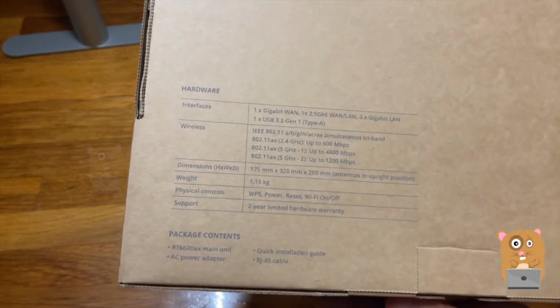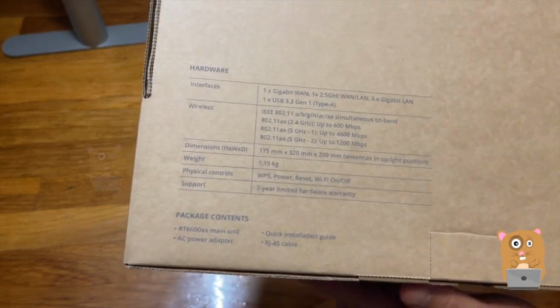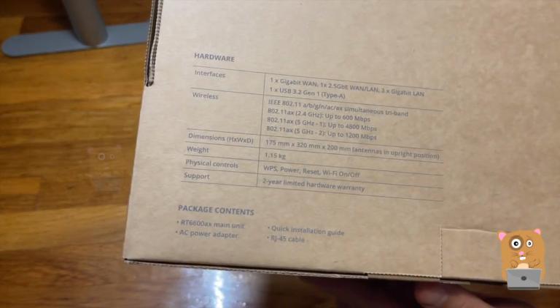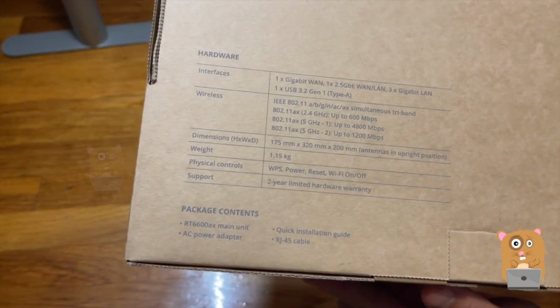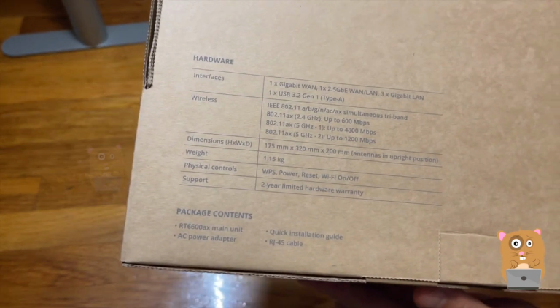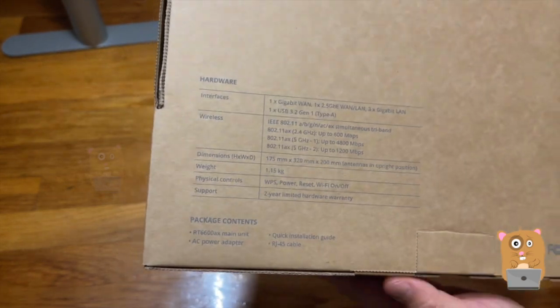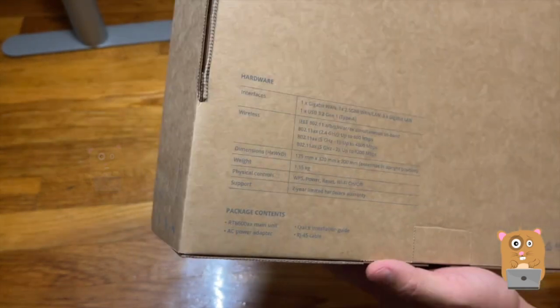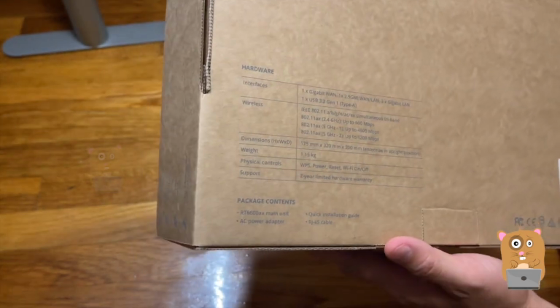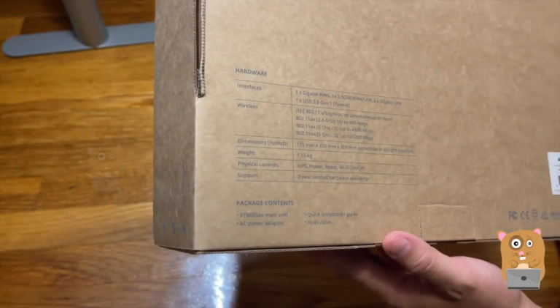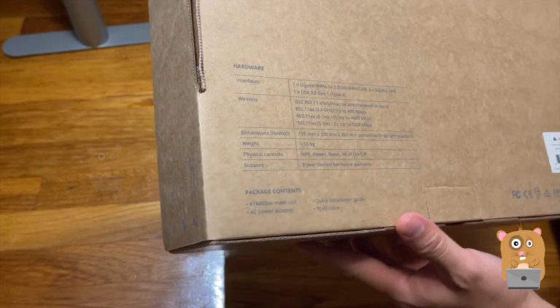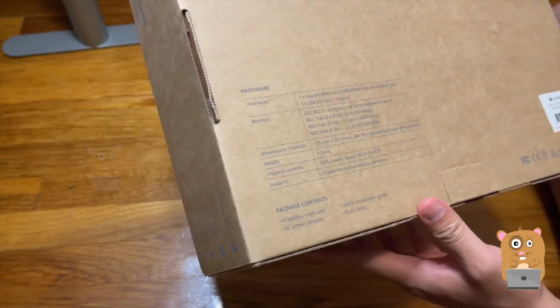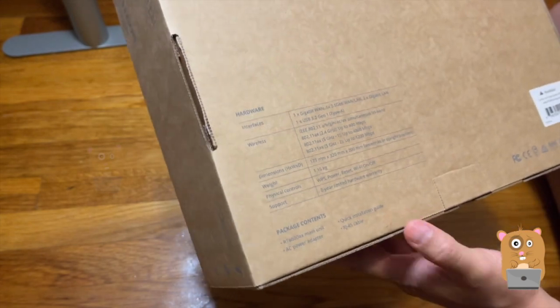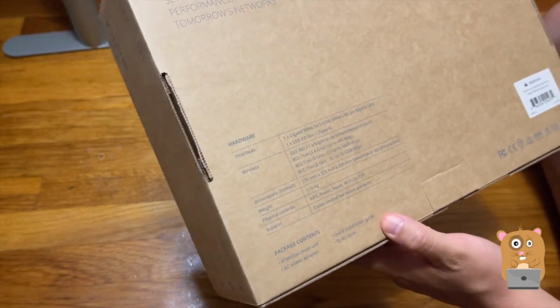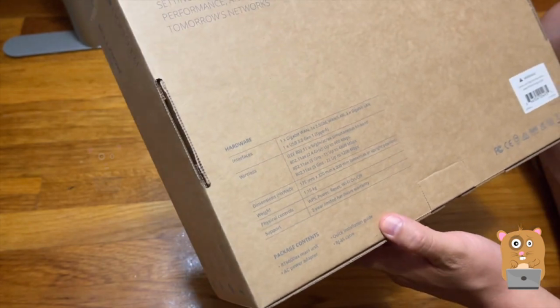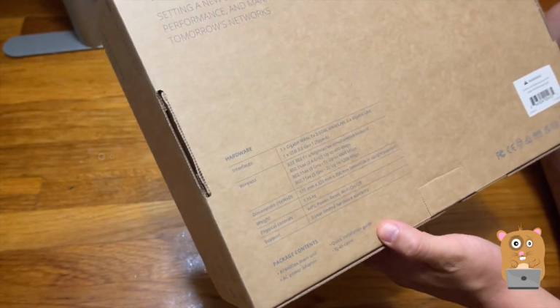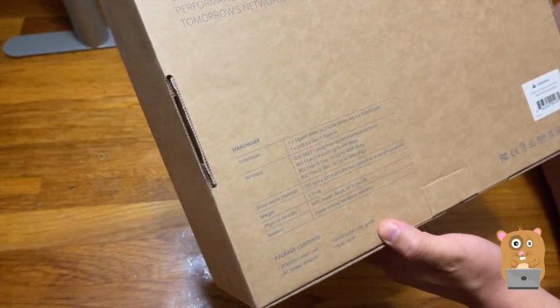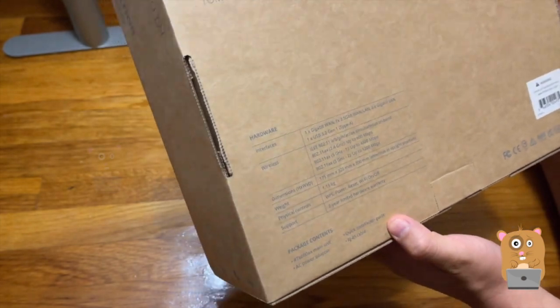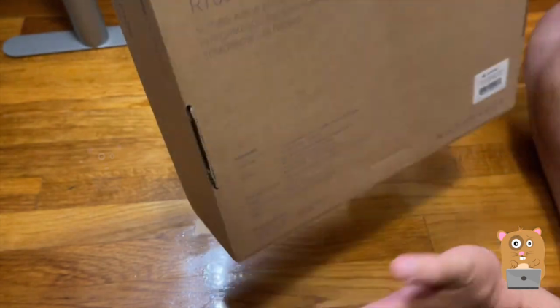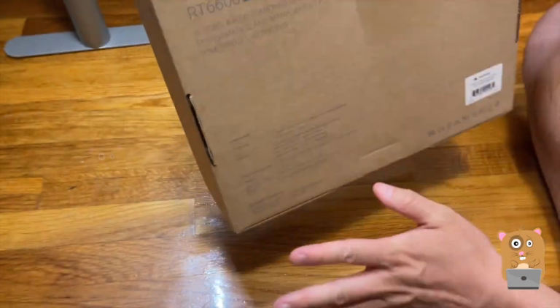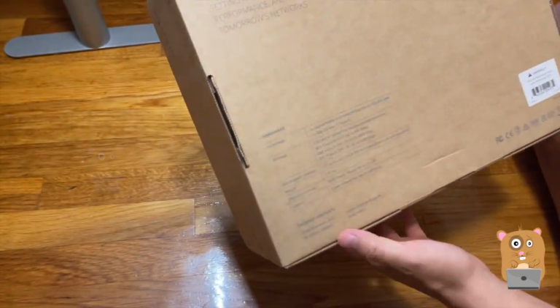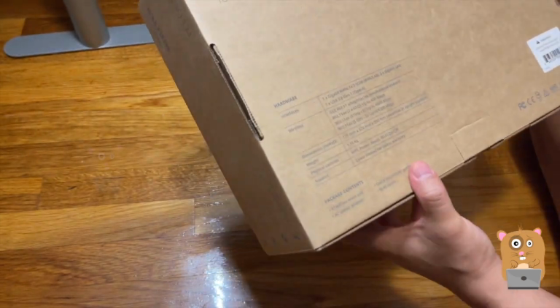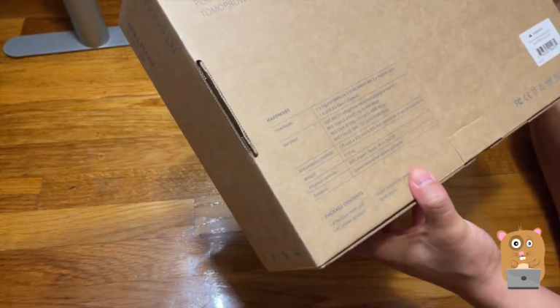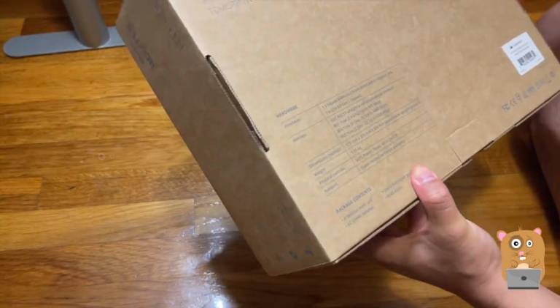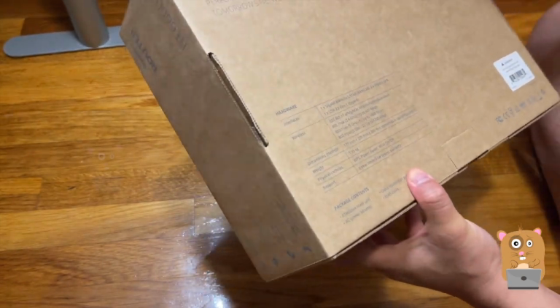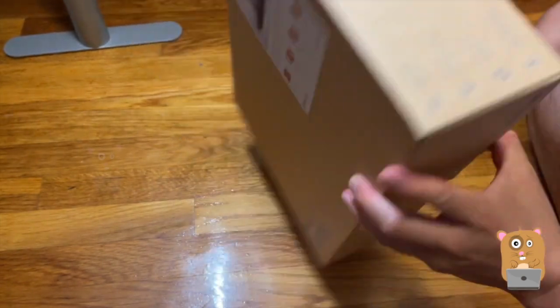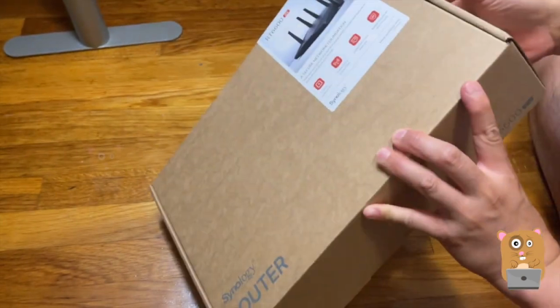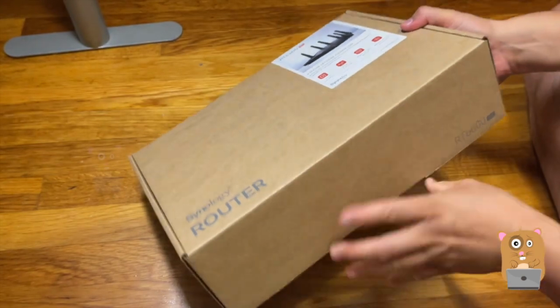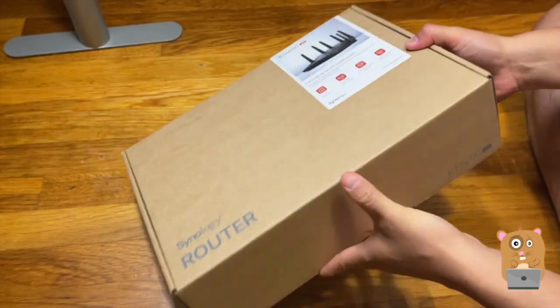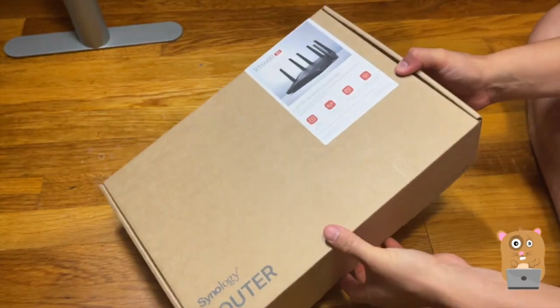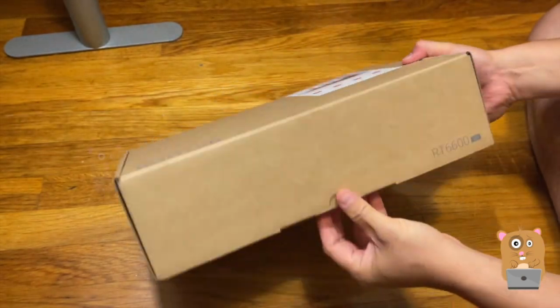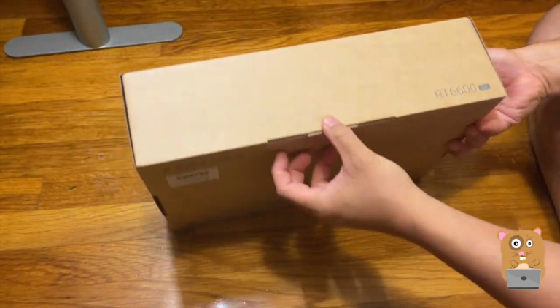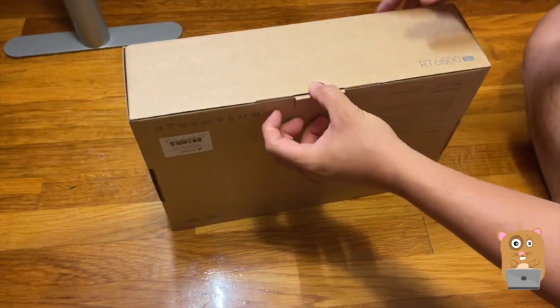With this one, it also has a mesh component that's sold separately. Let's take a look at what's in the box.